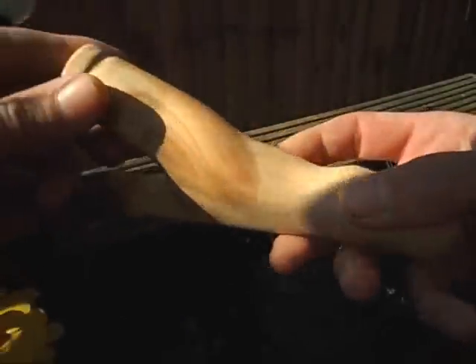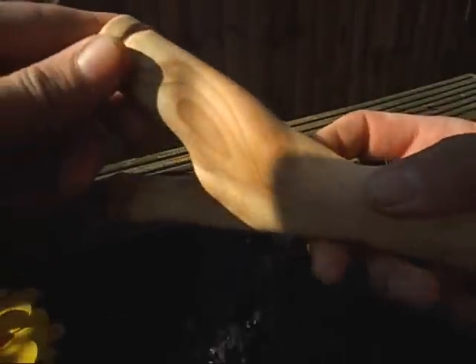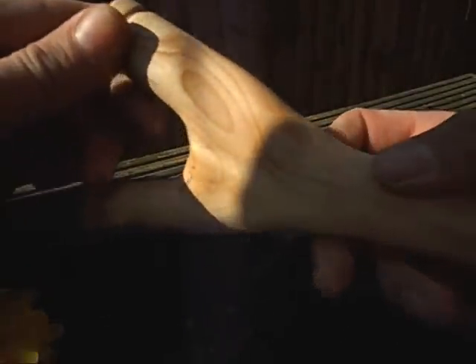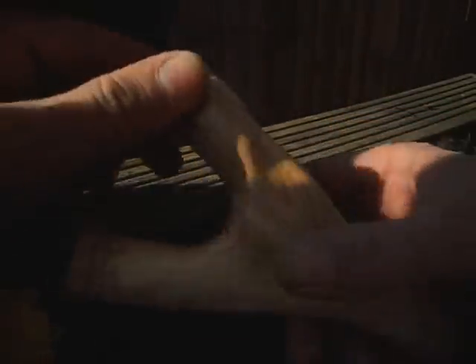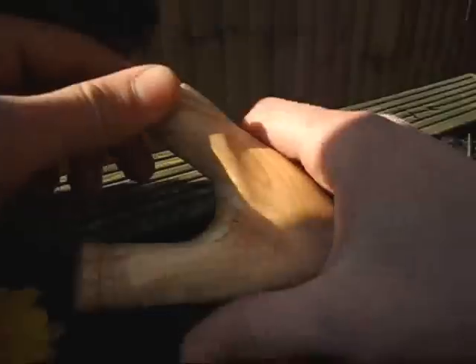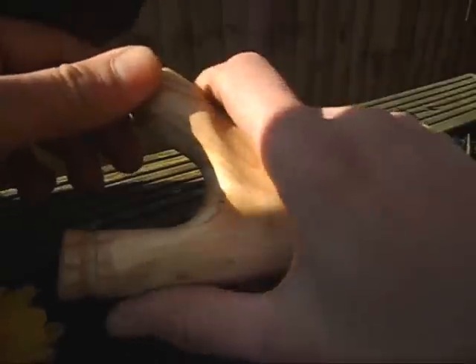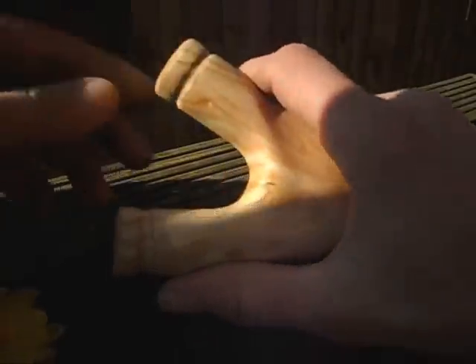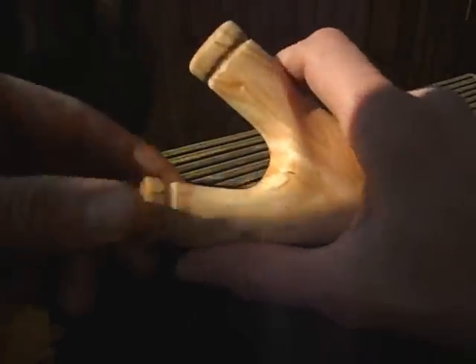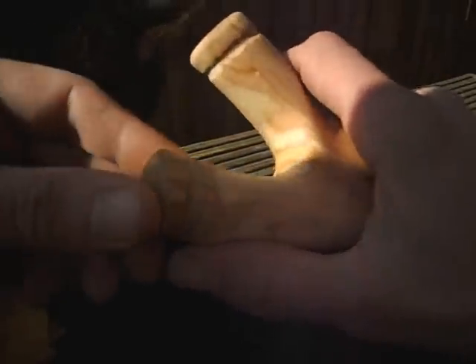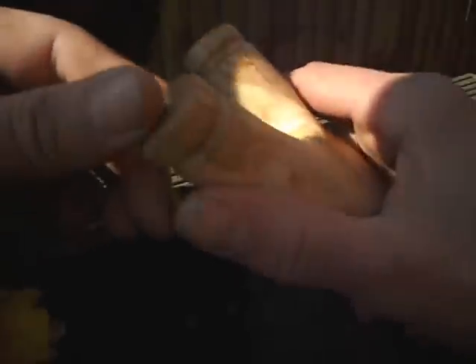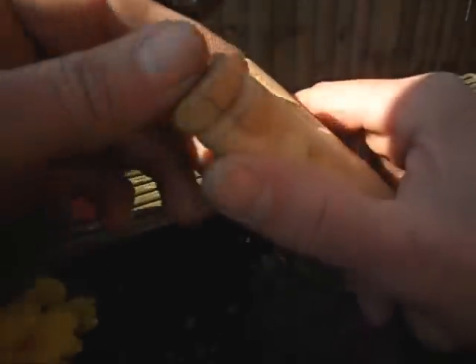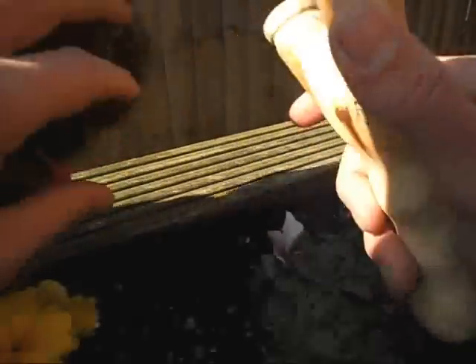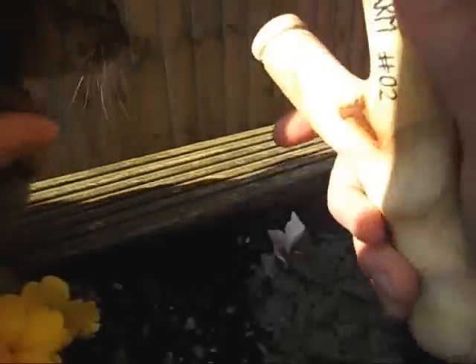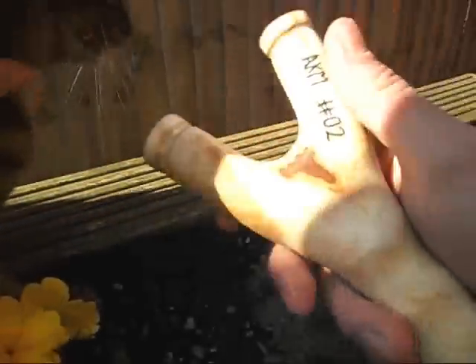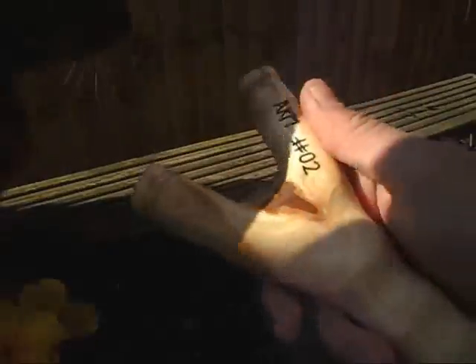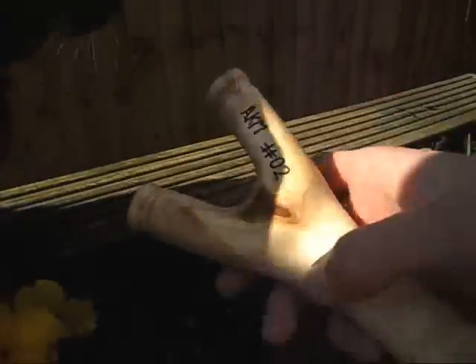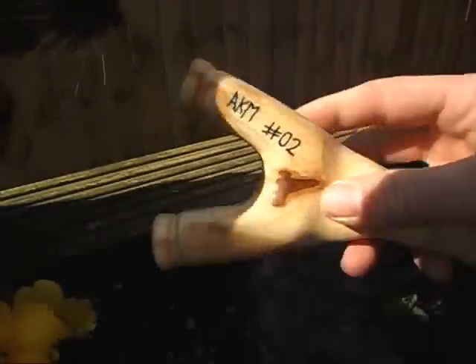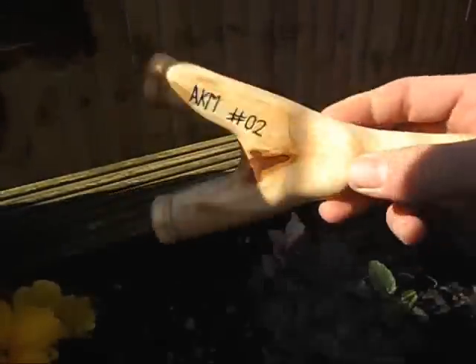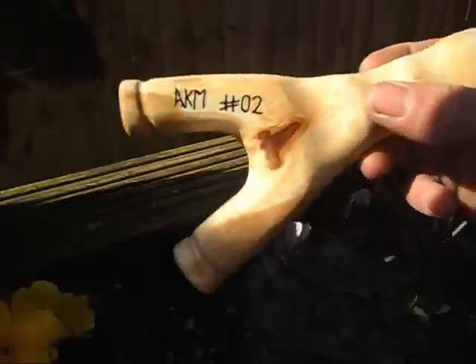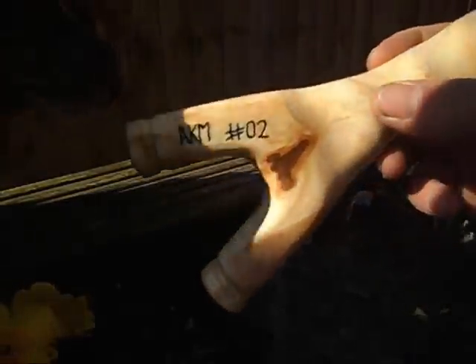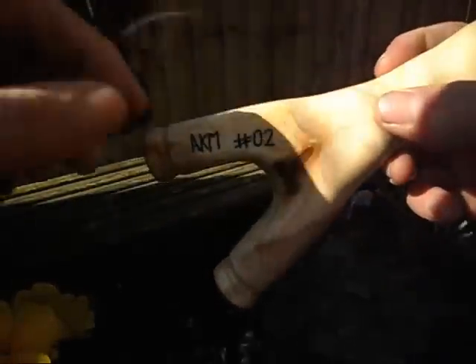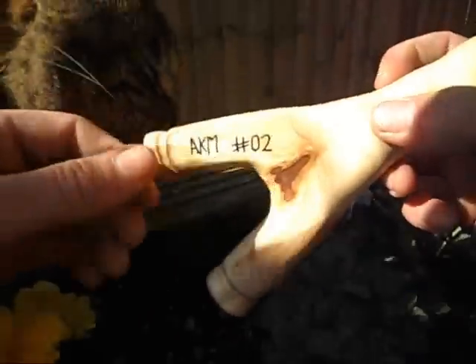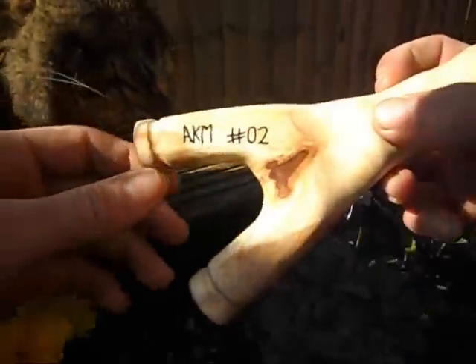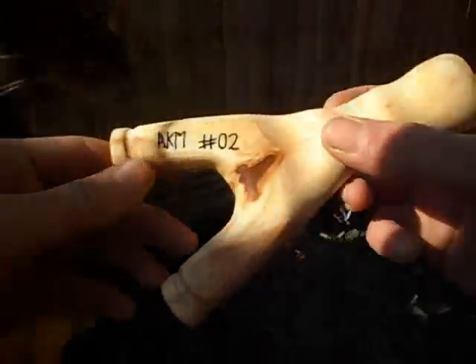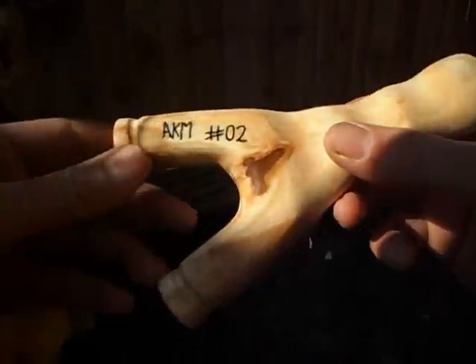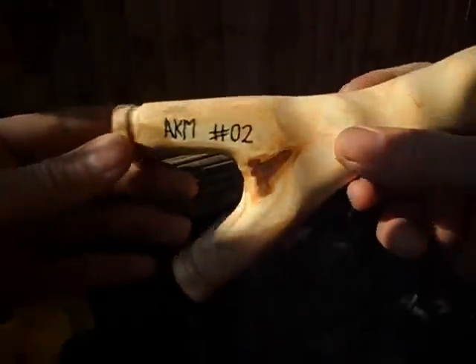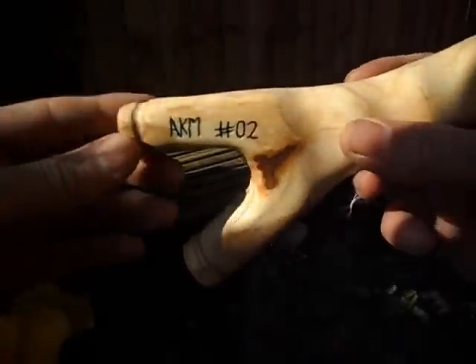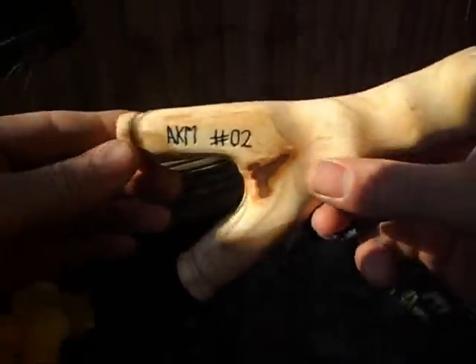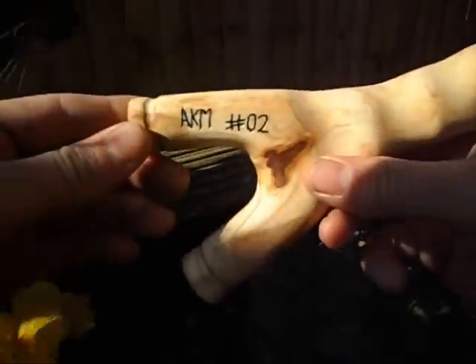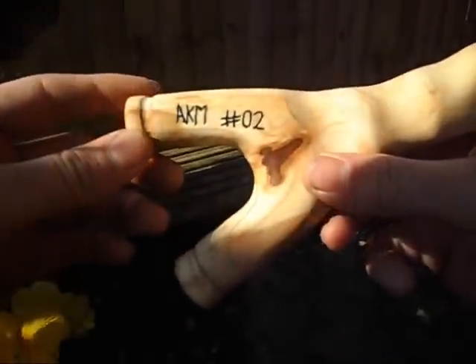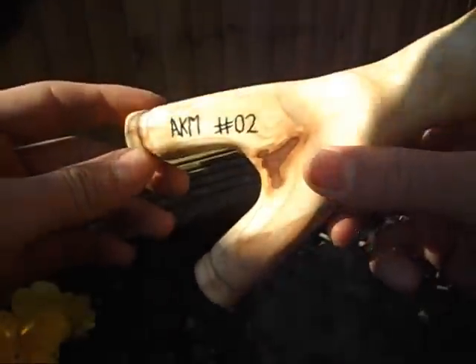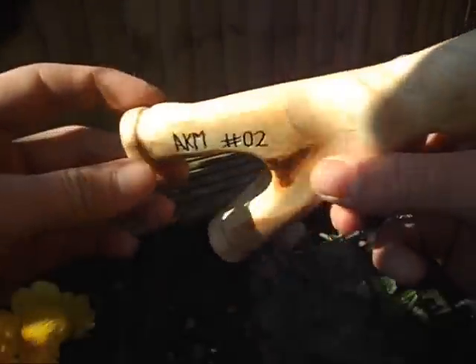I don't know if the camera's picking it up, but it's really nice. And as I said before, they're all going to be numbered and this is number two.